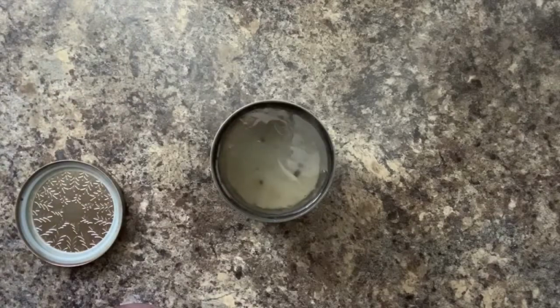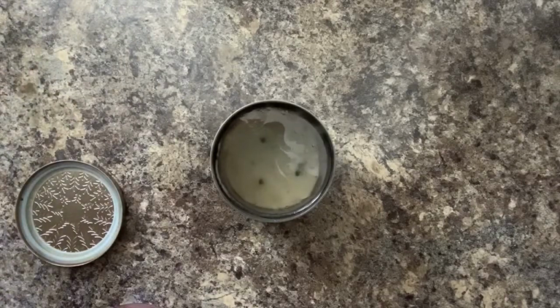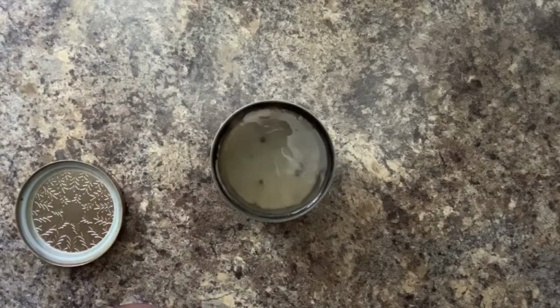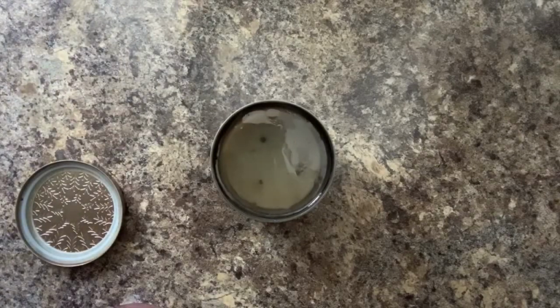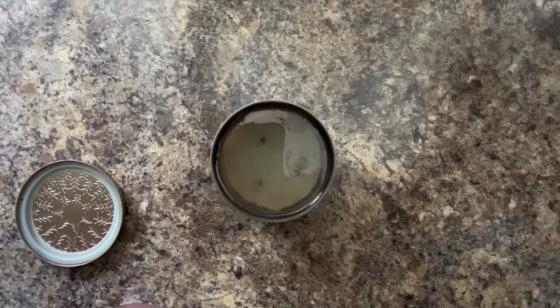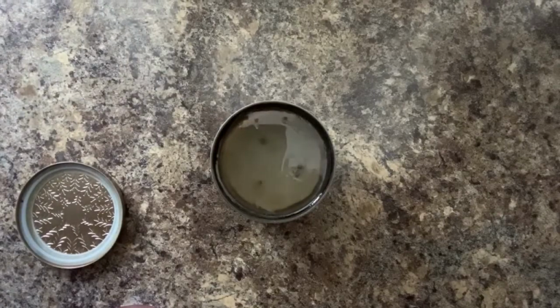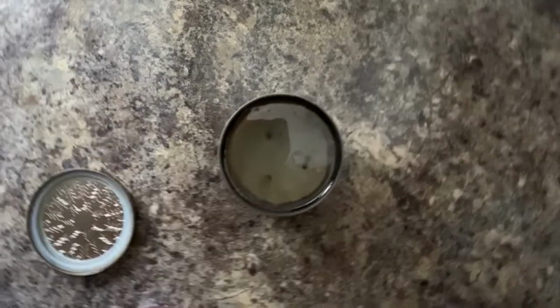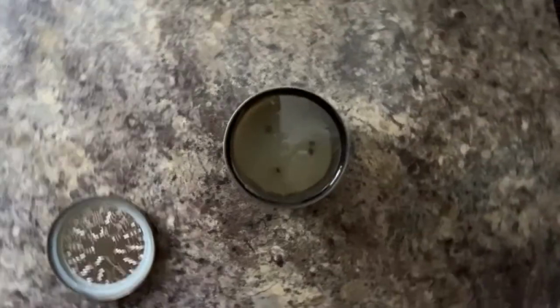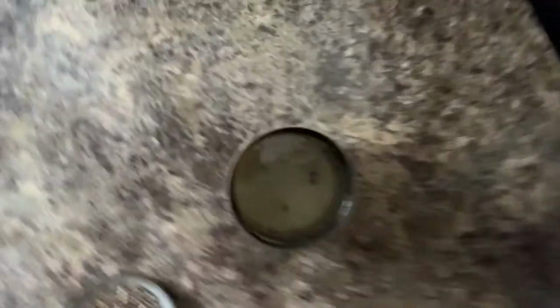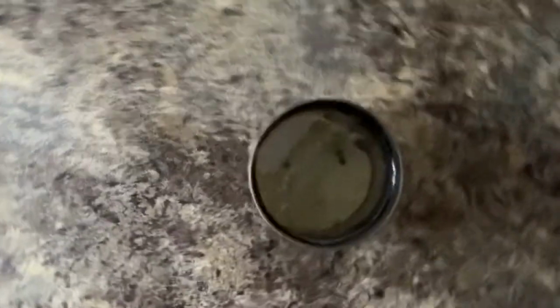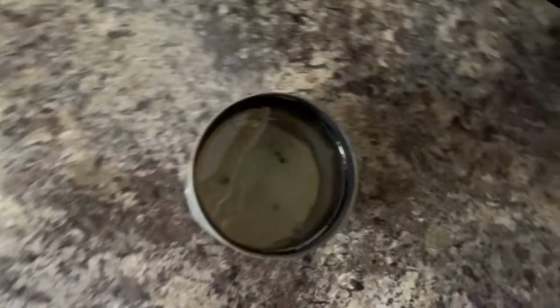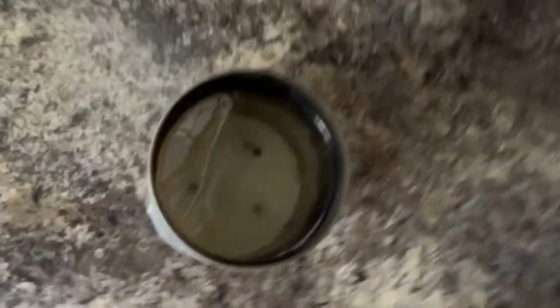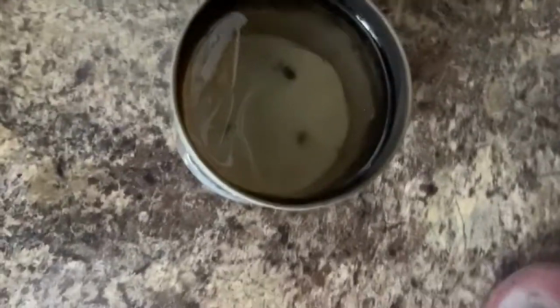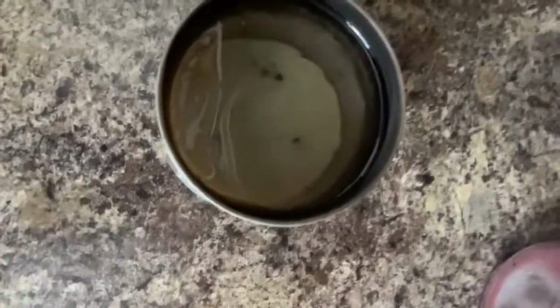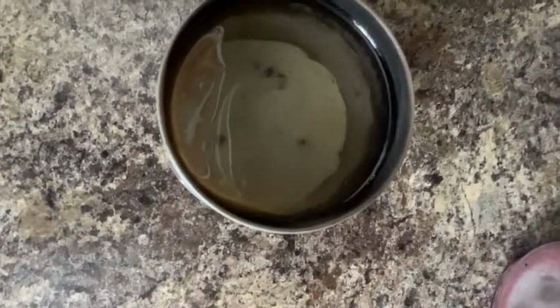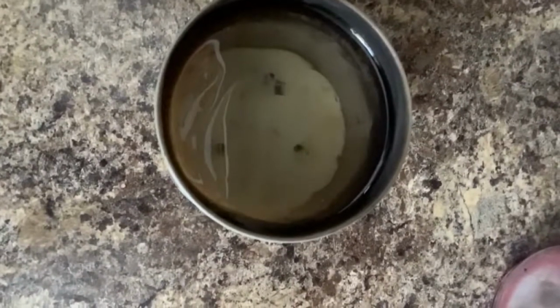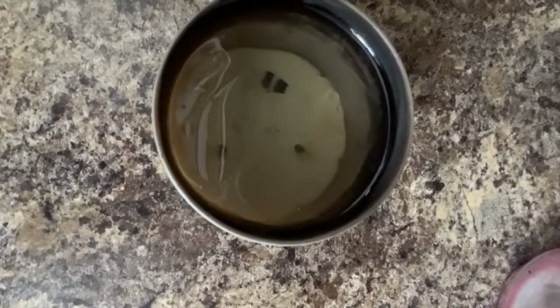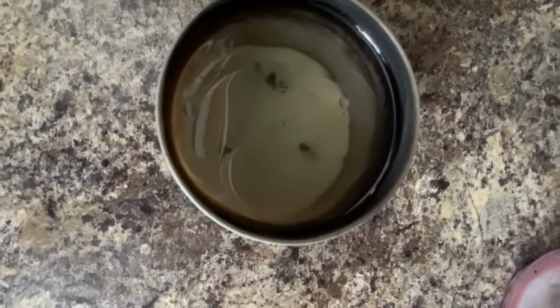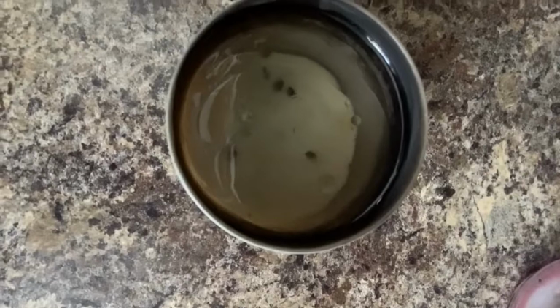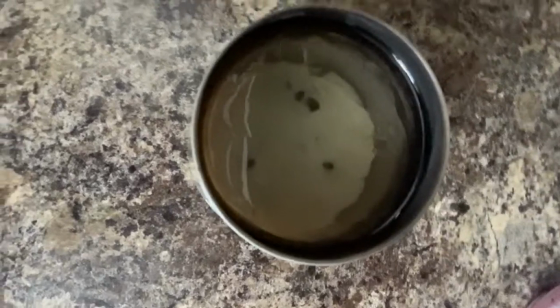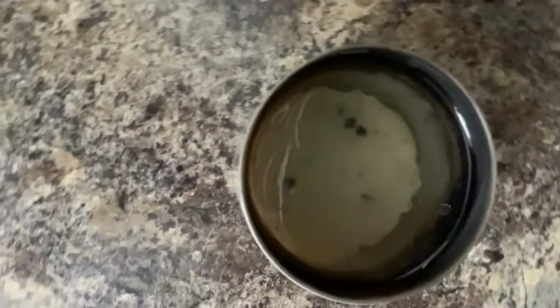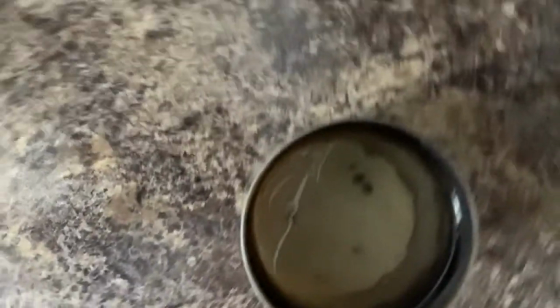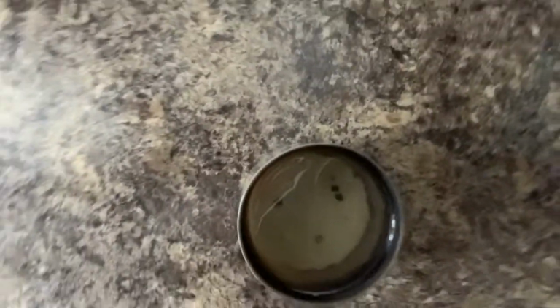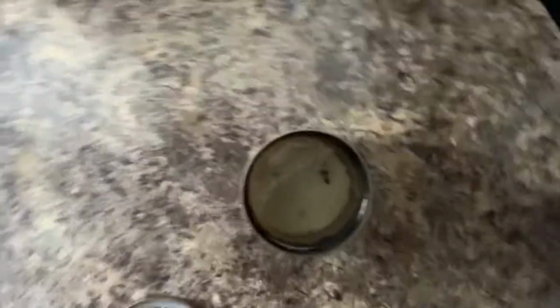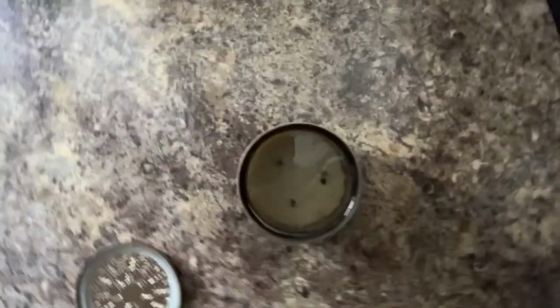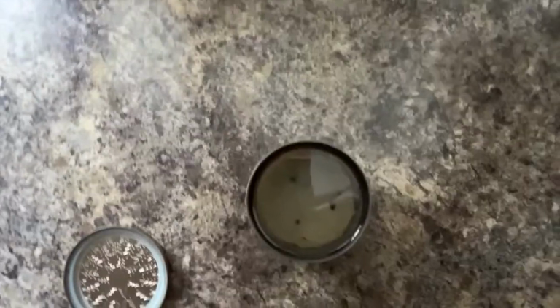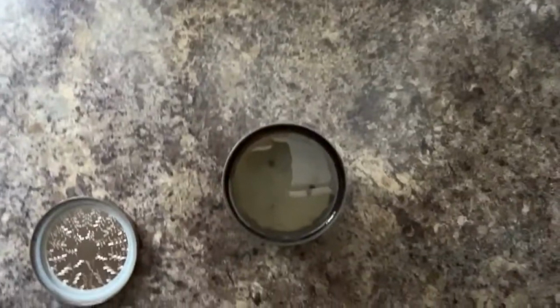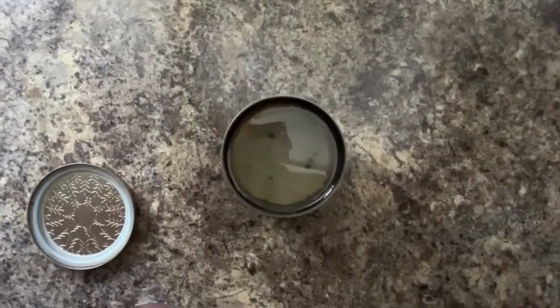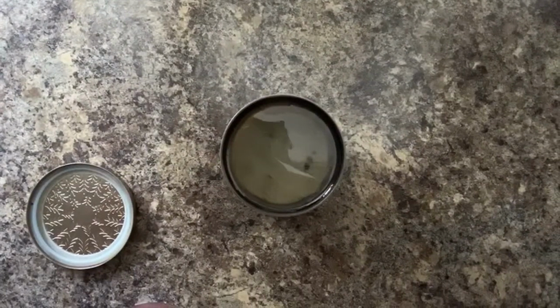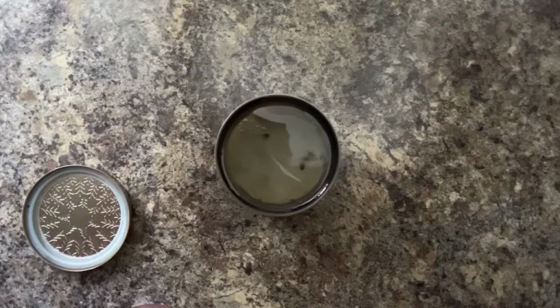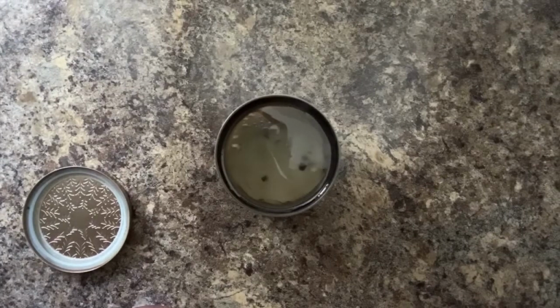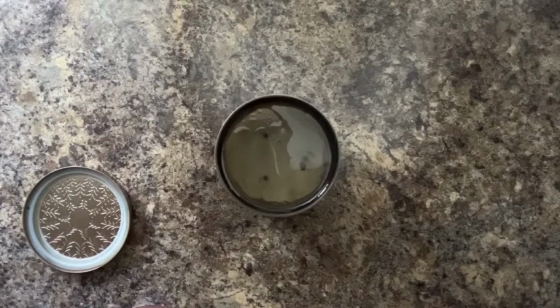You'll see that the wax is starting to melt and rise to the top of the jar. Now we wait — leave the hot water in the jar for a few hours until all the wax has come up to the top and hardened, and the water has cooled.